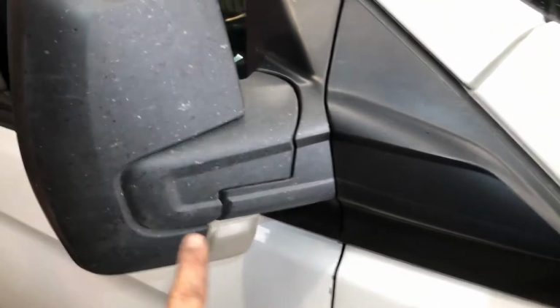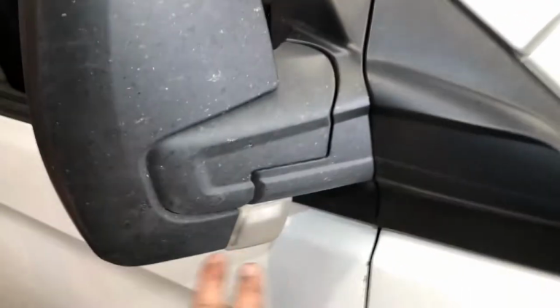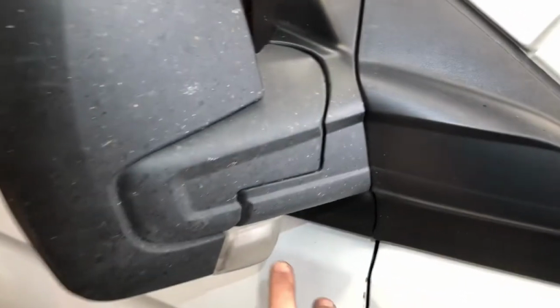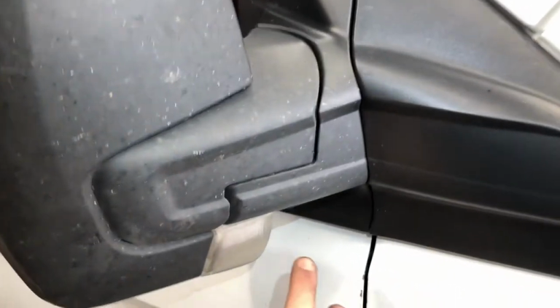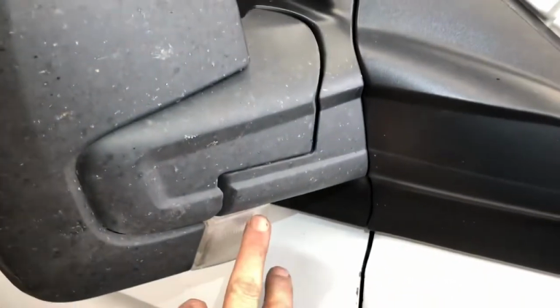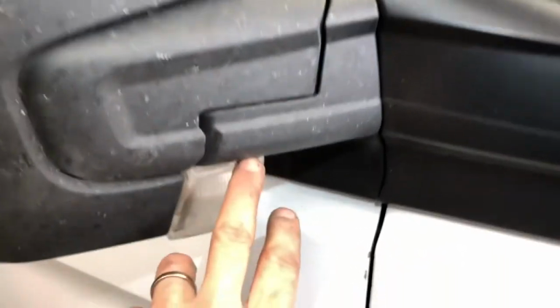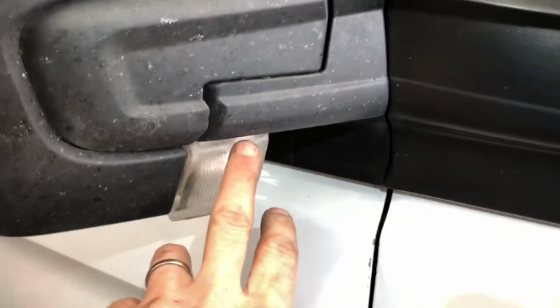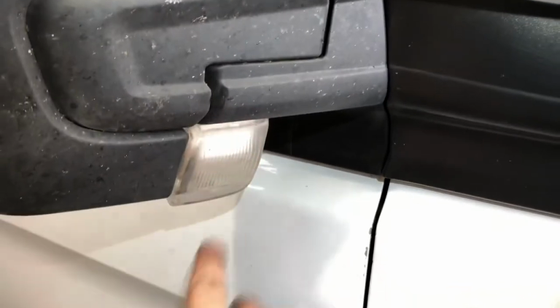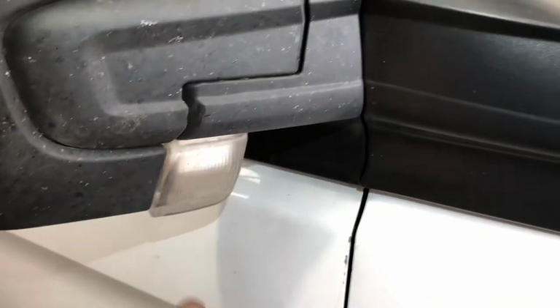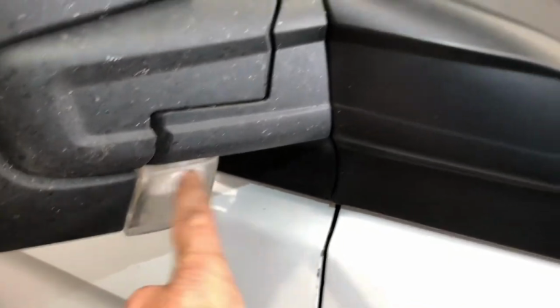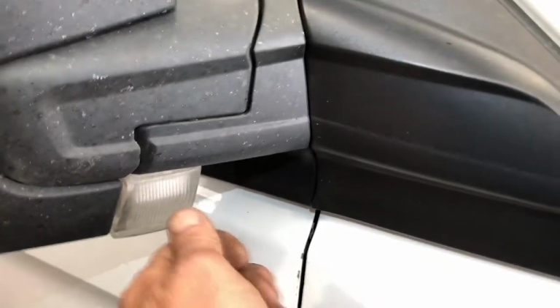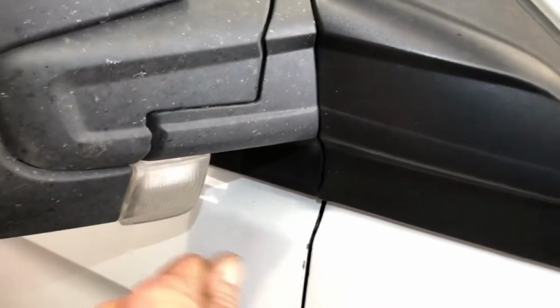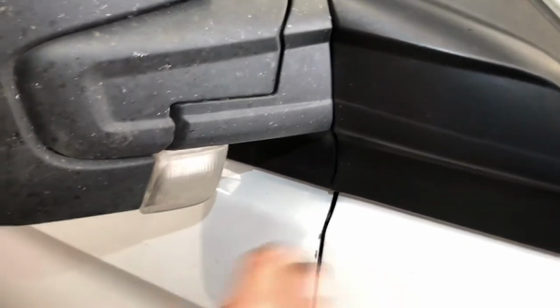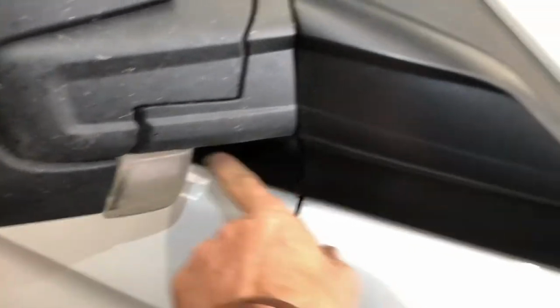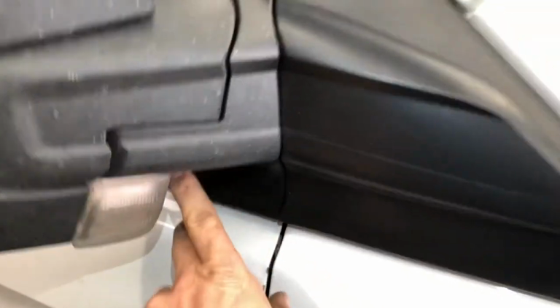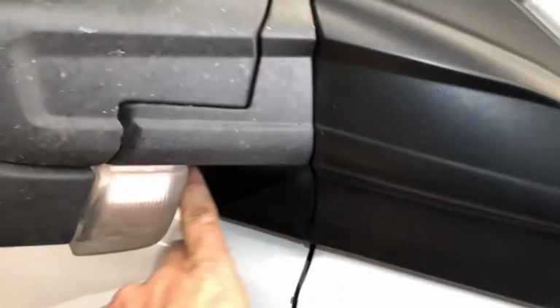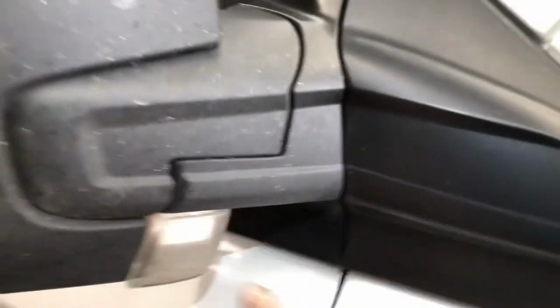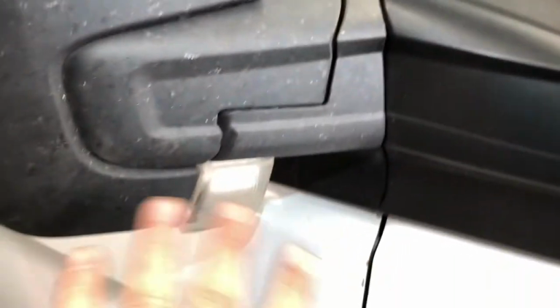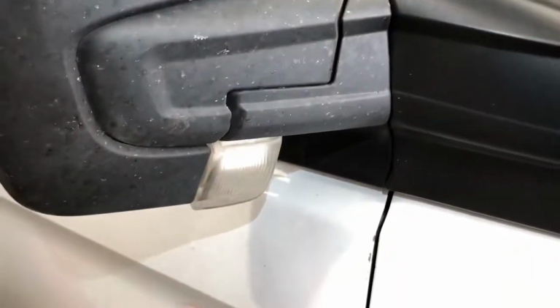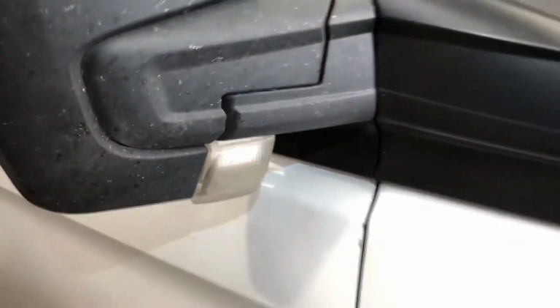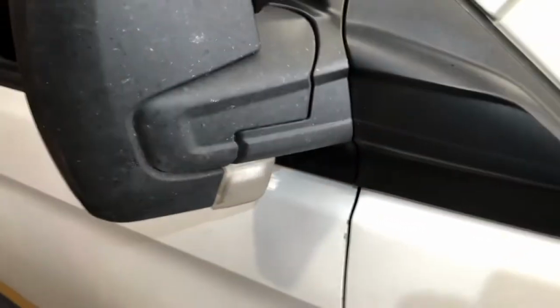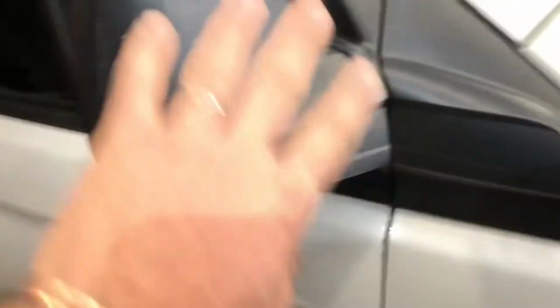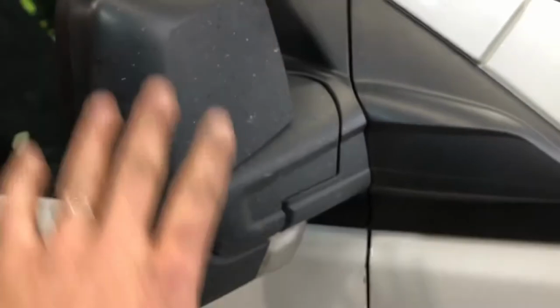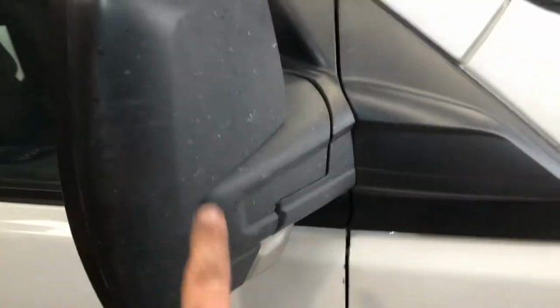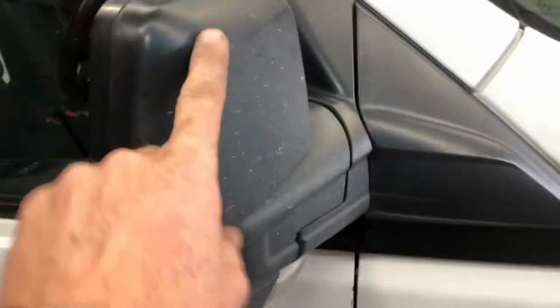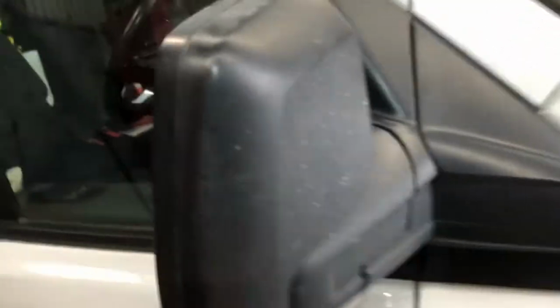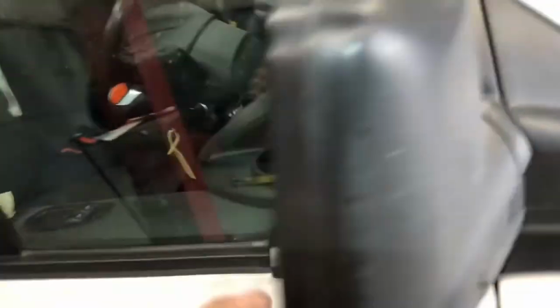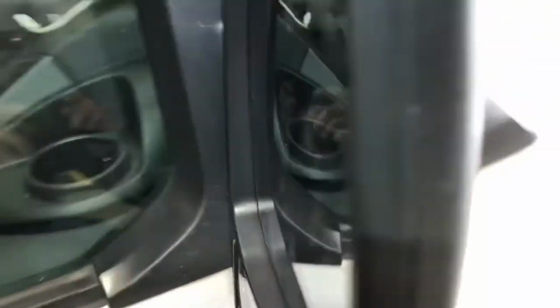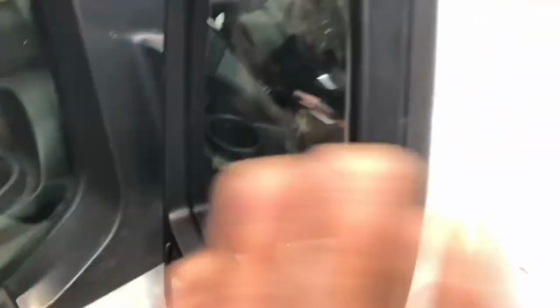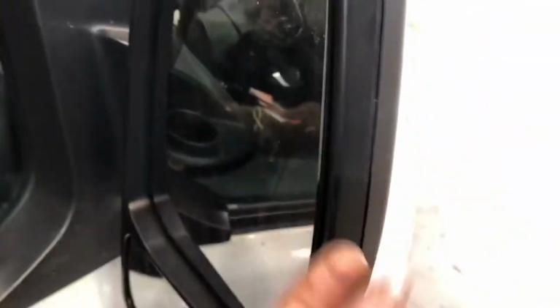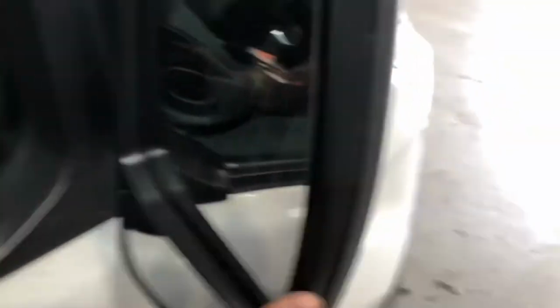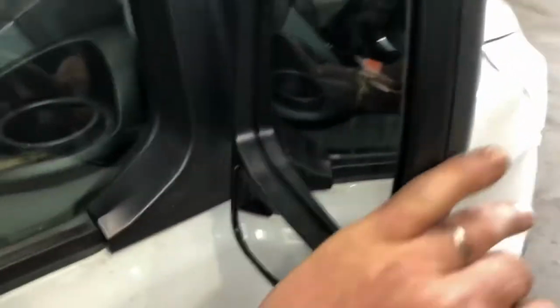I thought it popped out from down here — I thought about putting a screwdriver in there — there's a little leg up in here. It's not that way, and you don't disassemble the cover or the glass or anything off it.